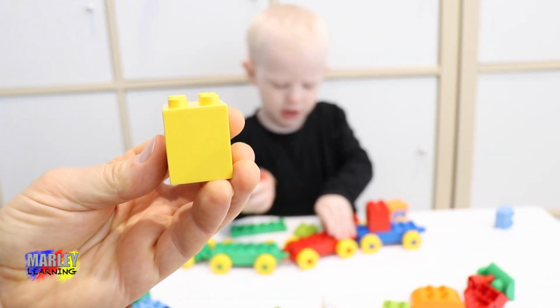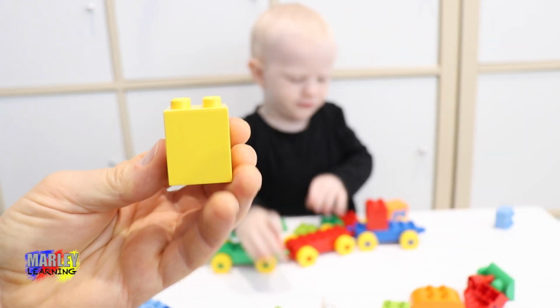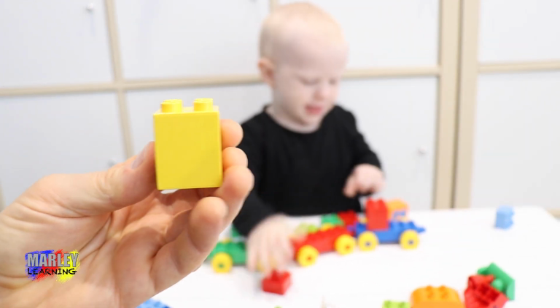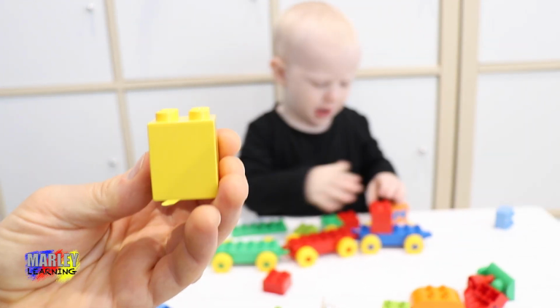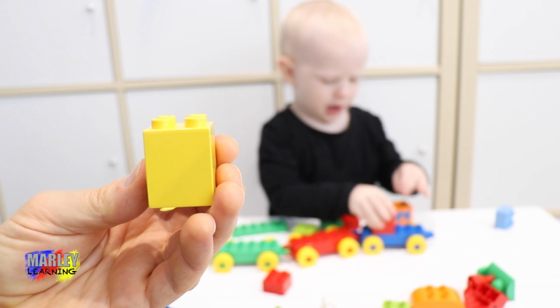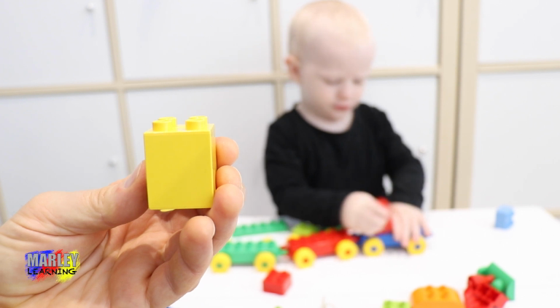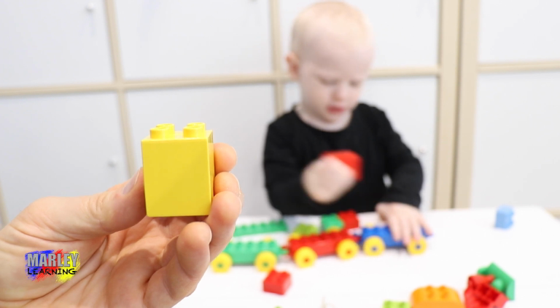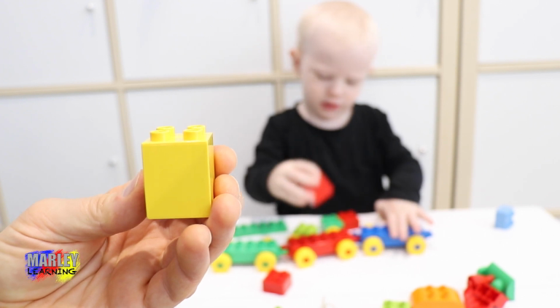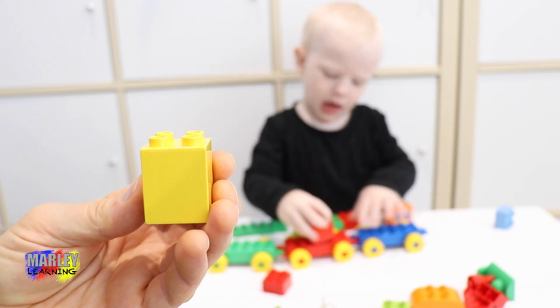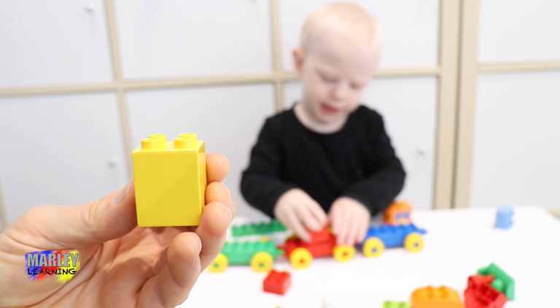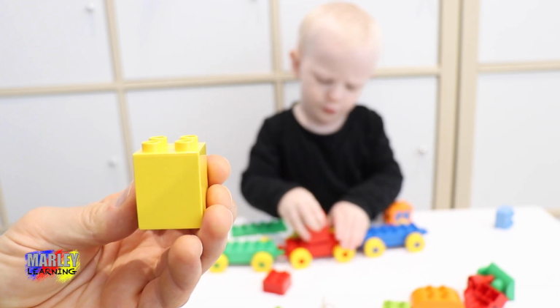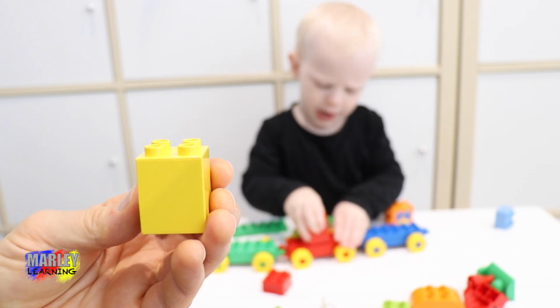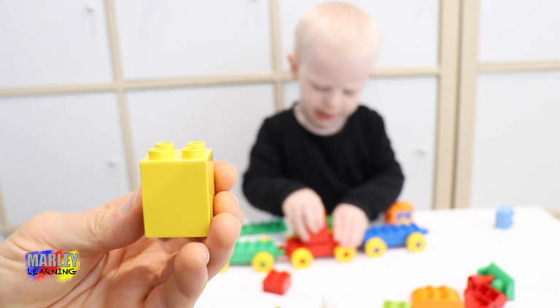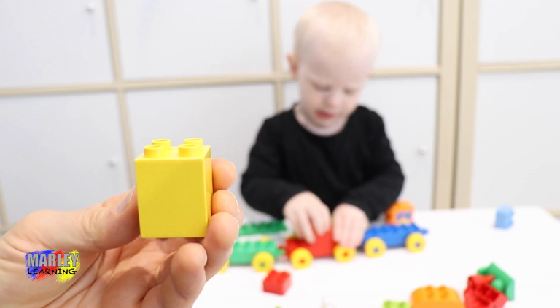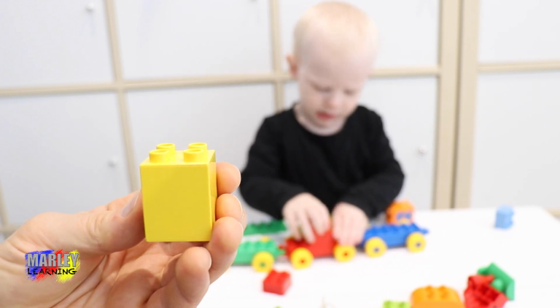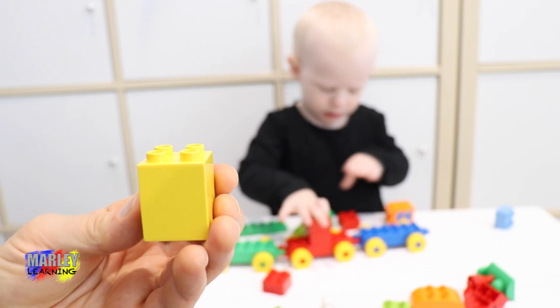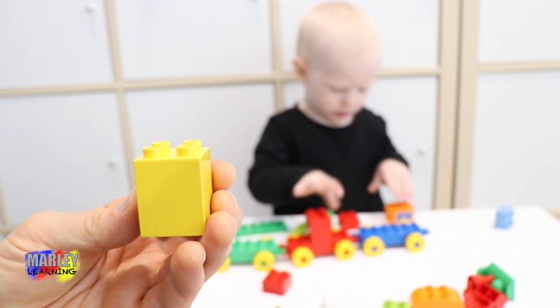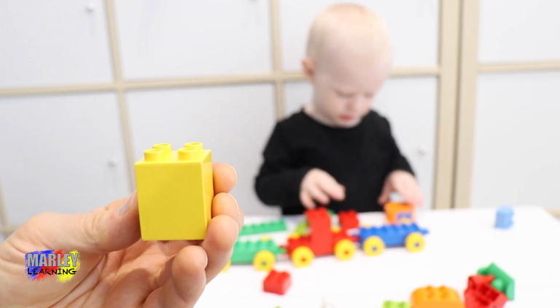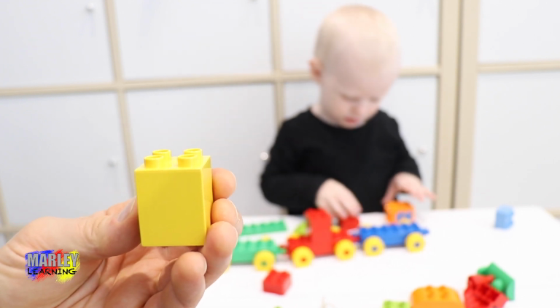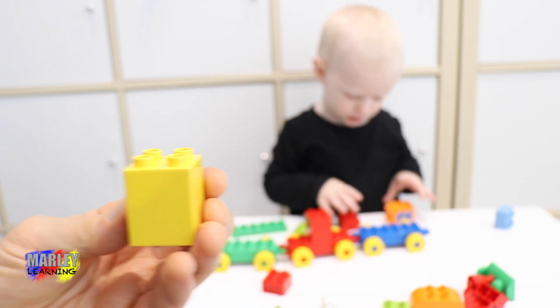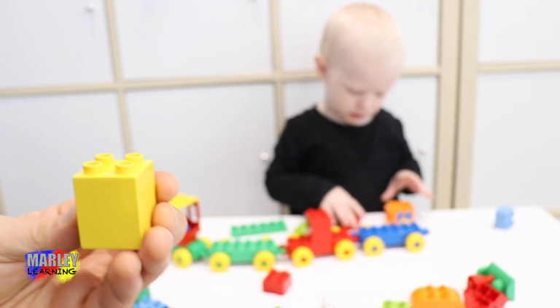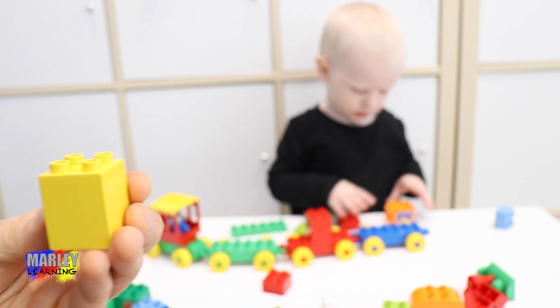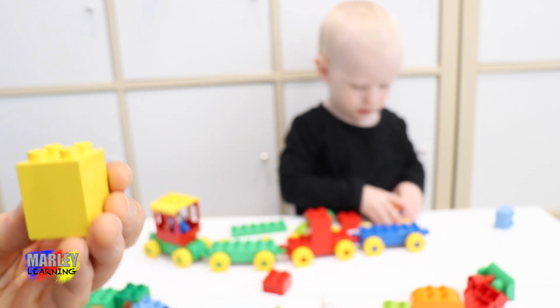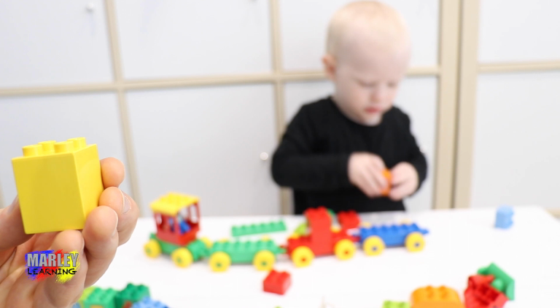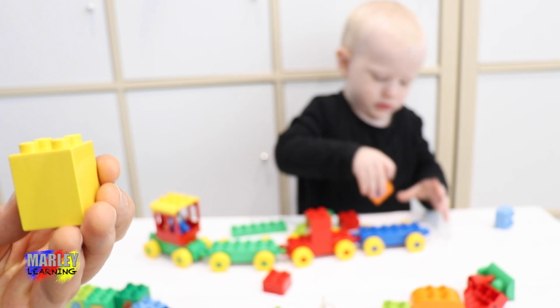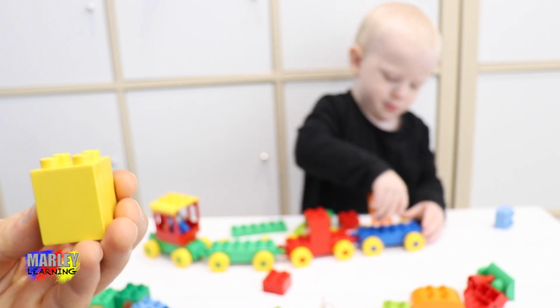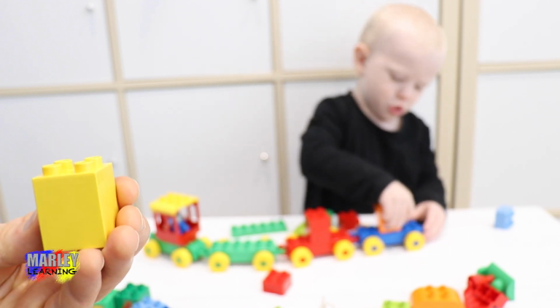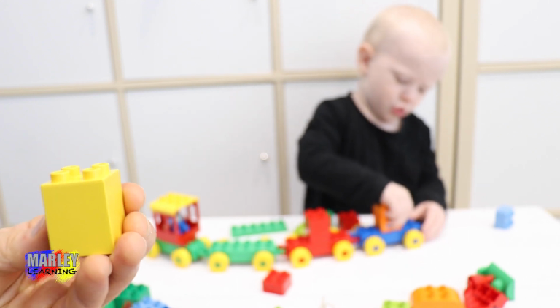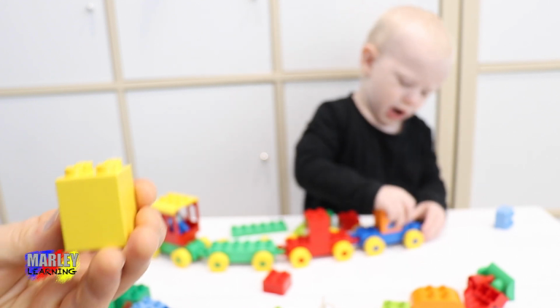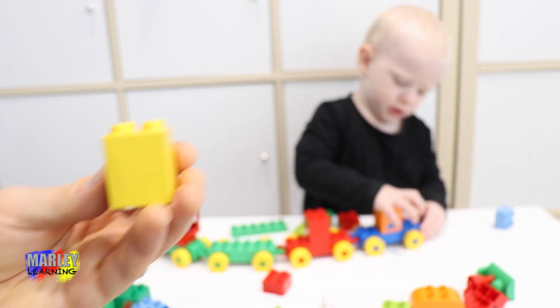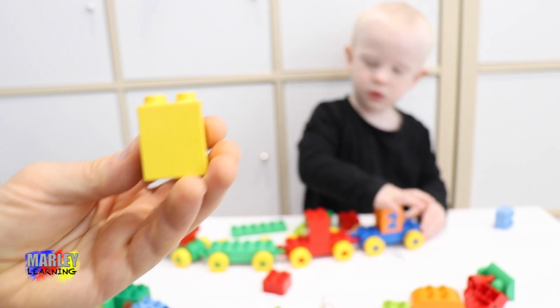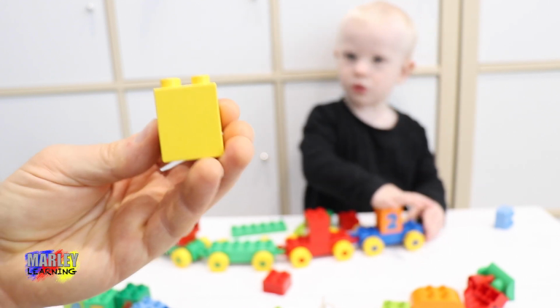Nothing. That one. Oh, the red goes on the red, does it? And where does the orange go? Blue one.